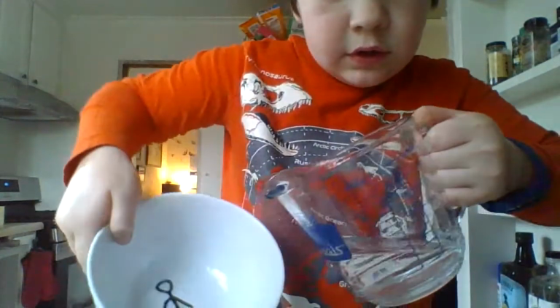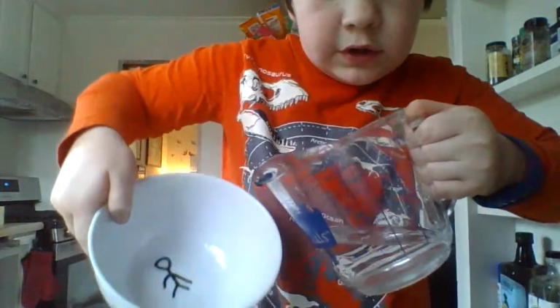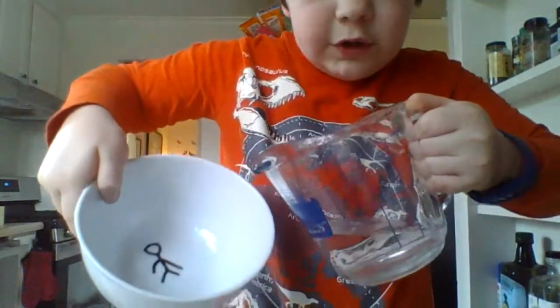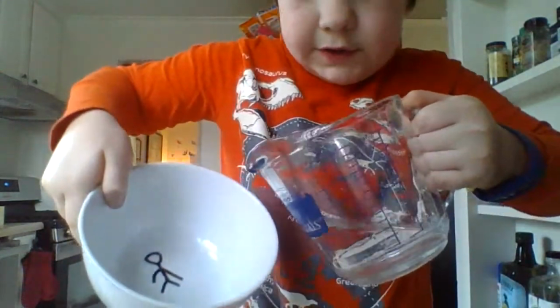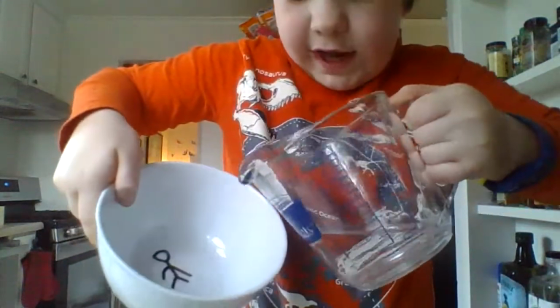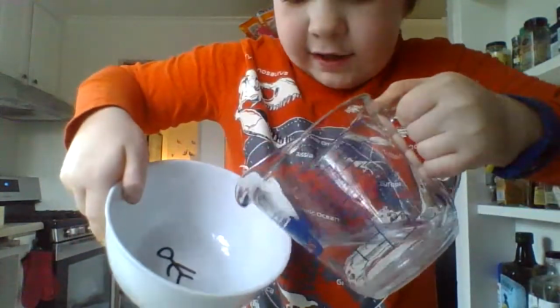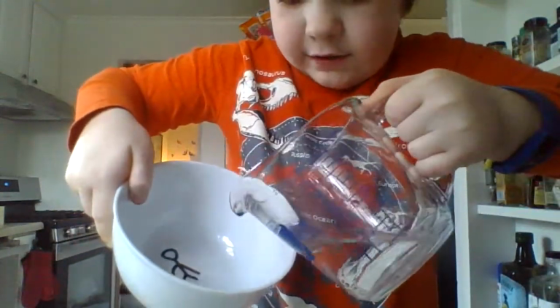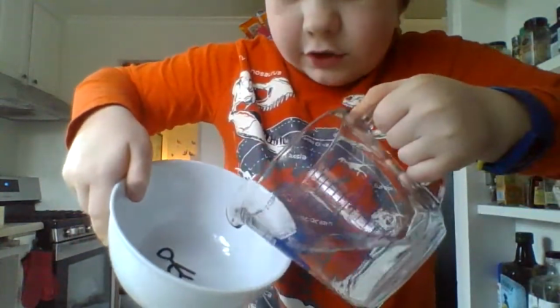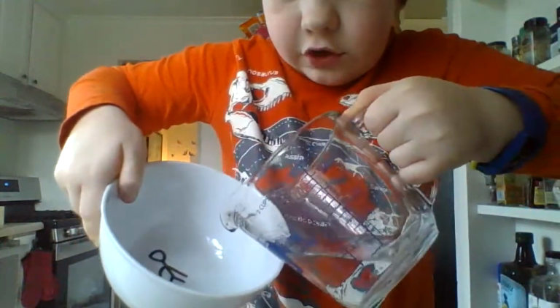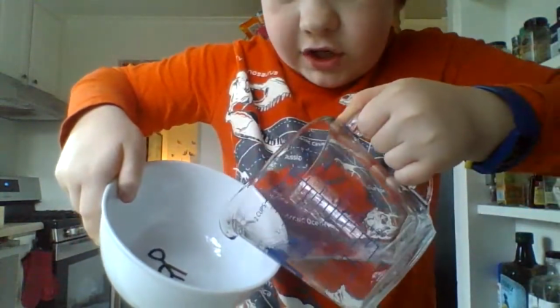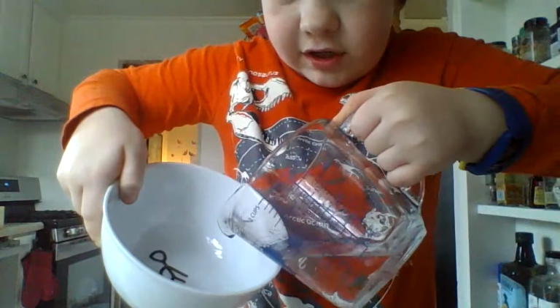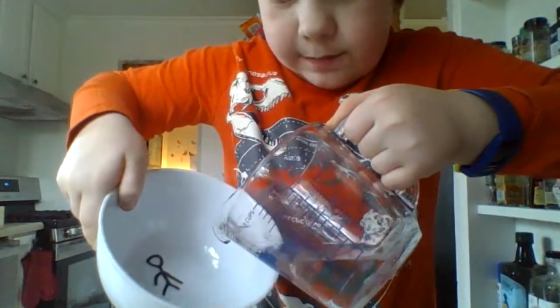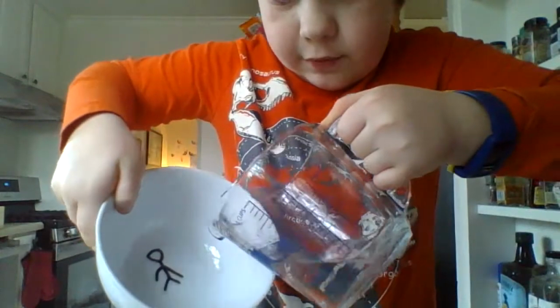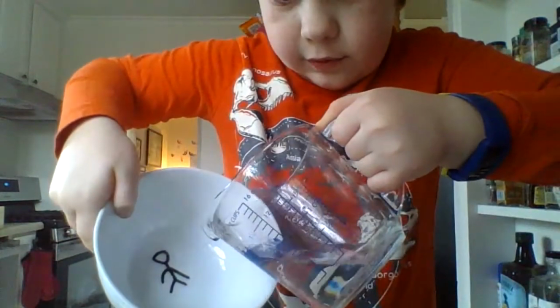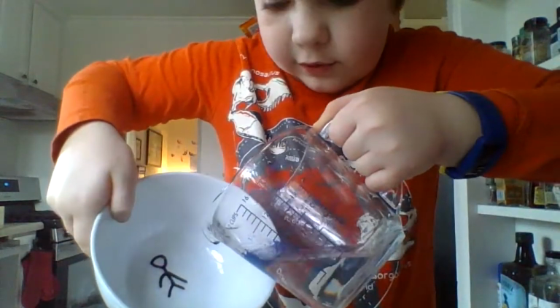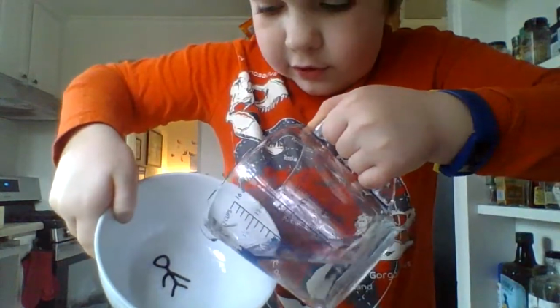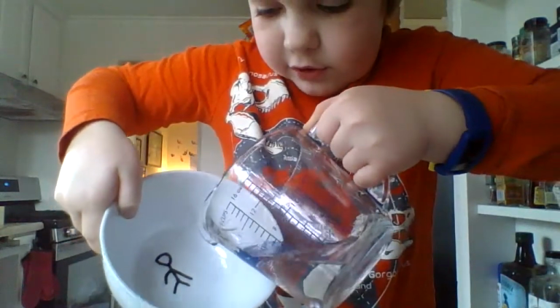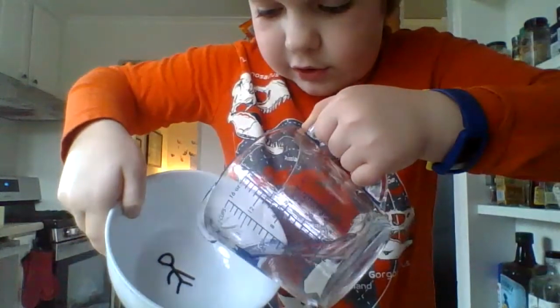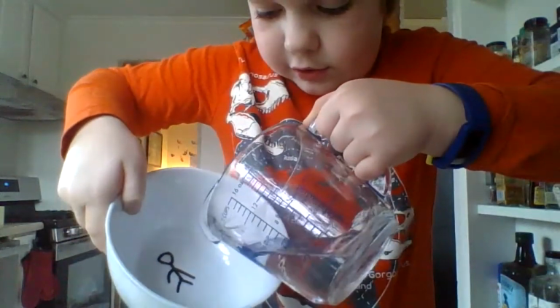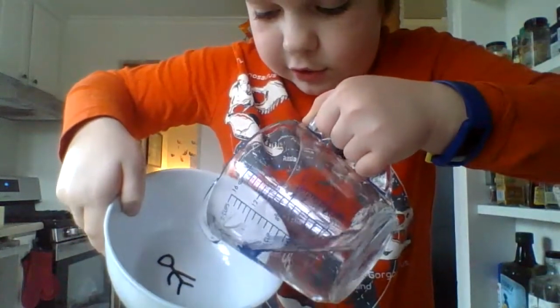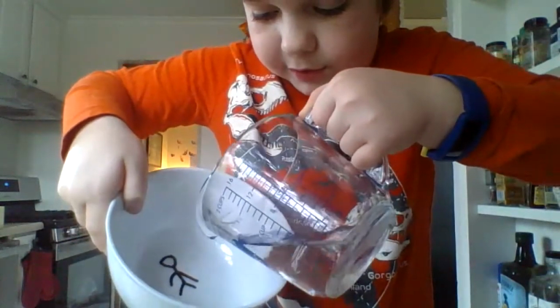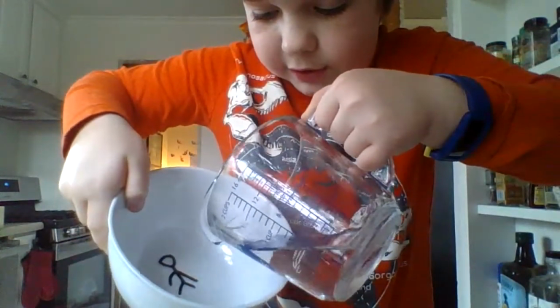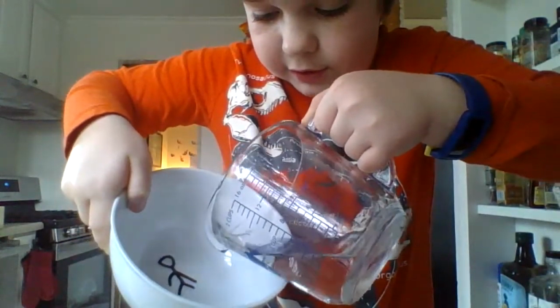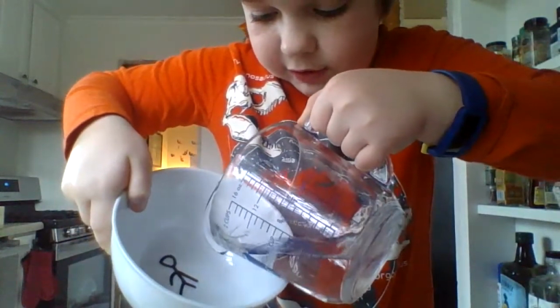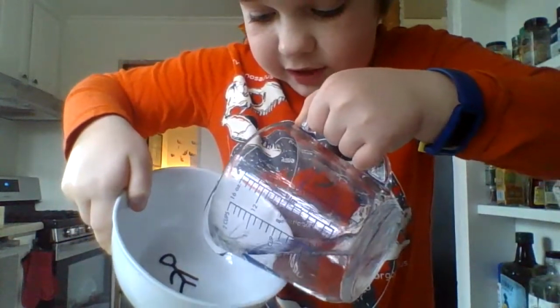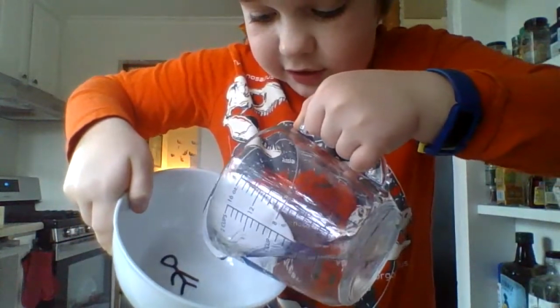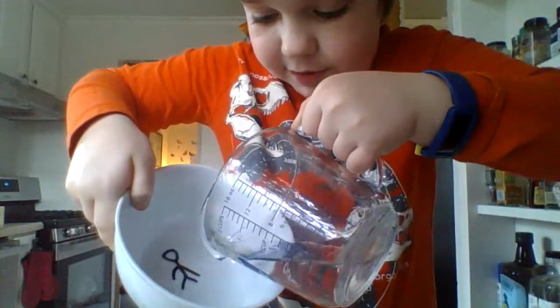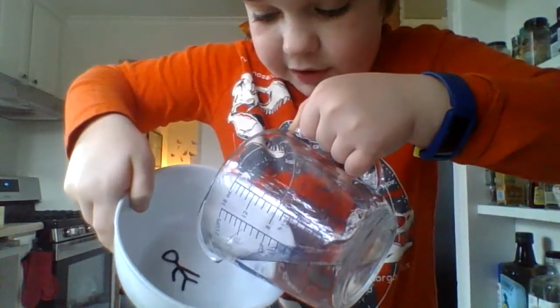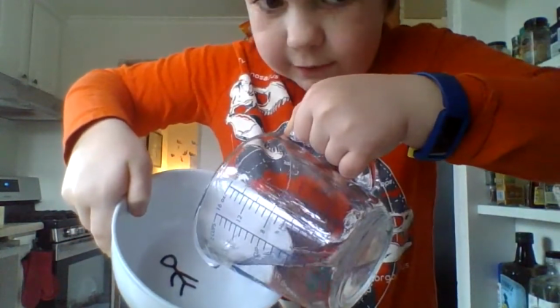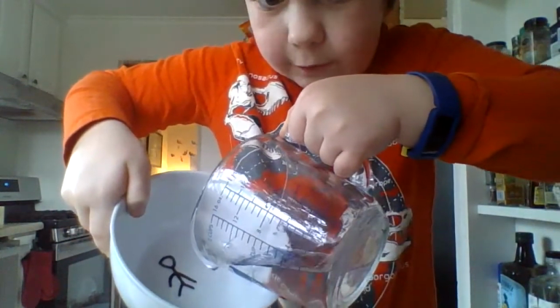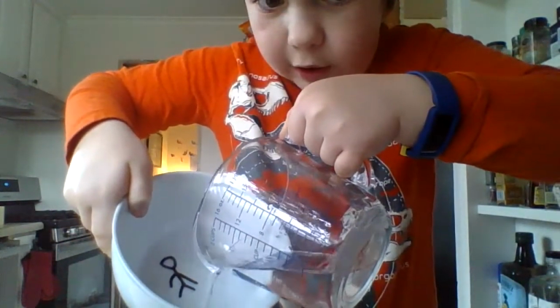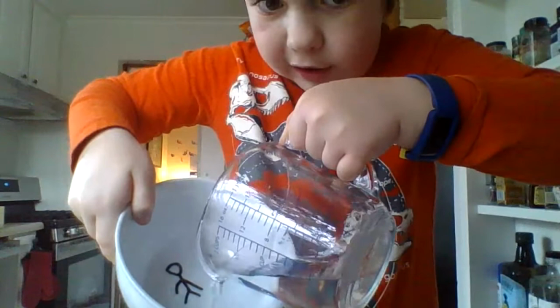So you see that? I'm just going to gently pour in a little bit of water.